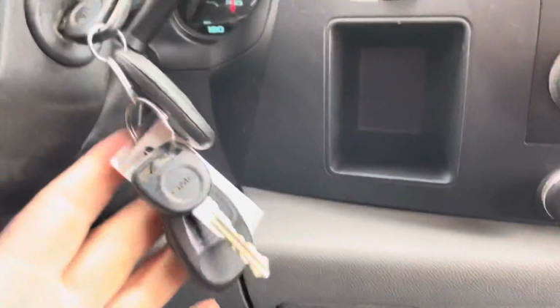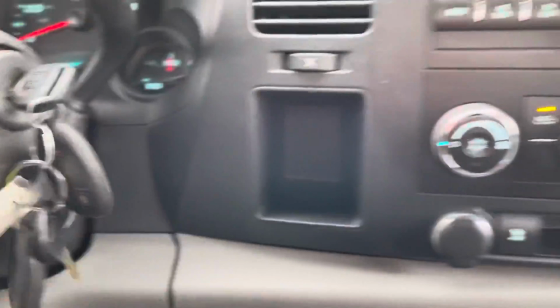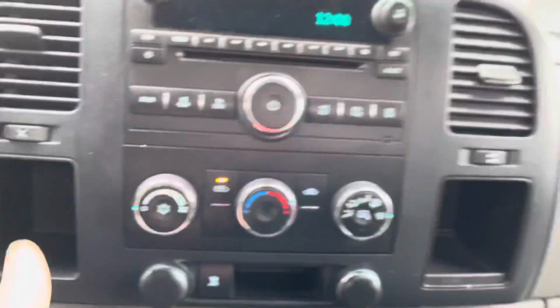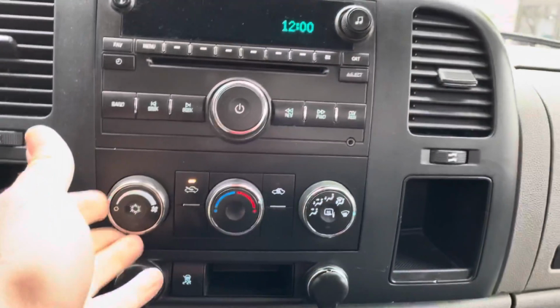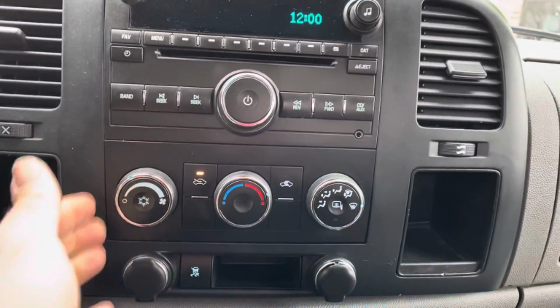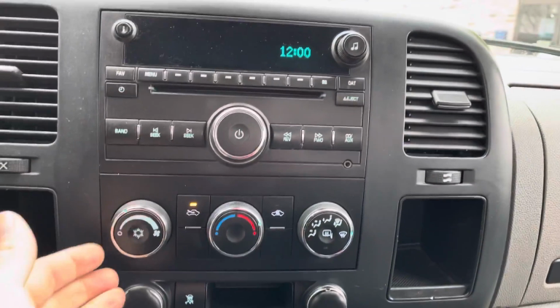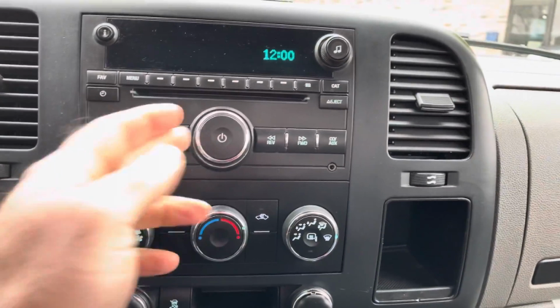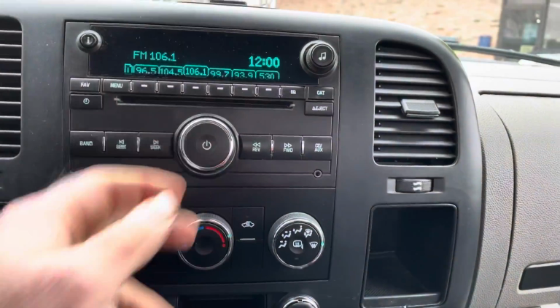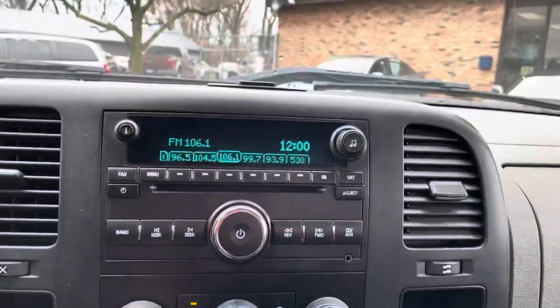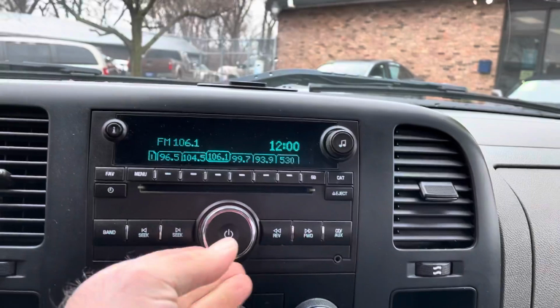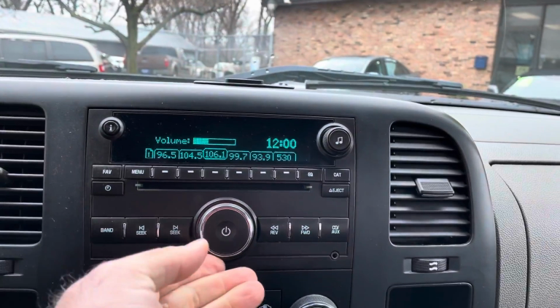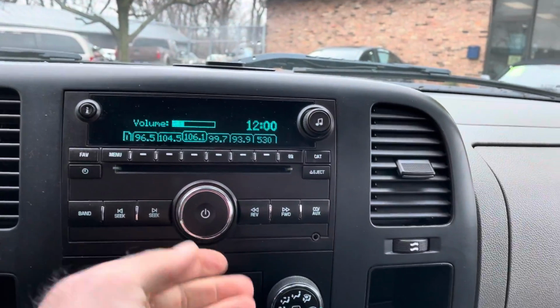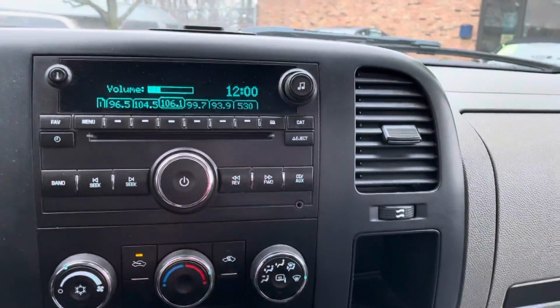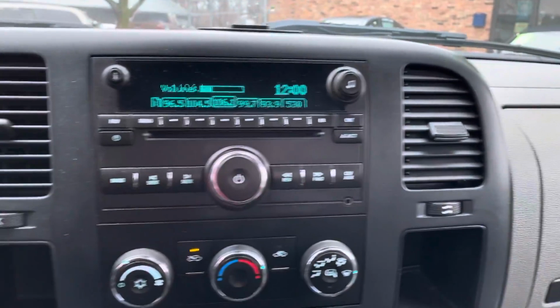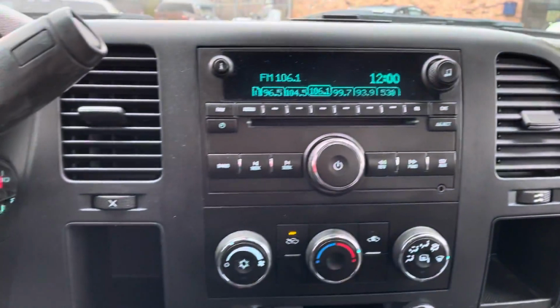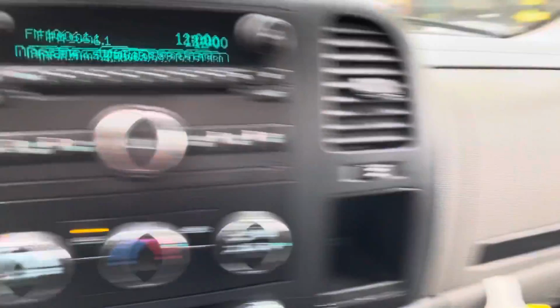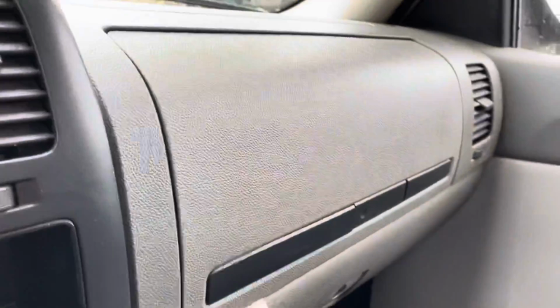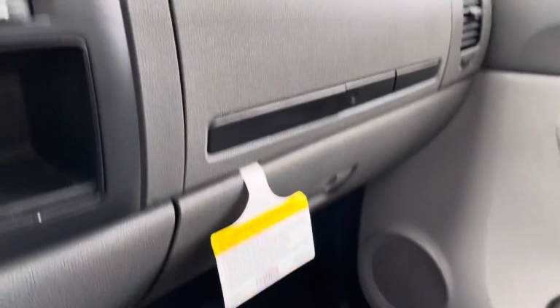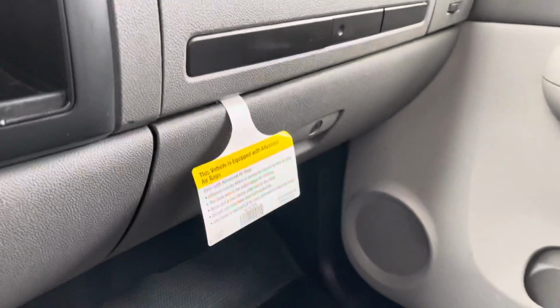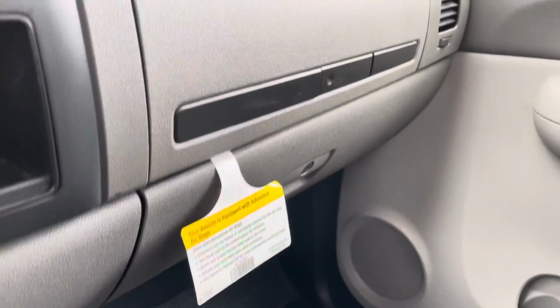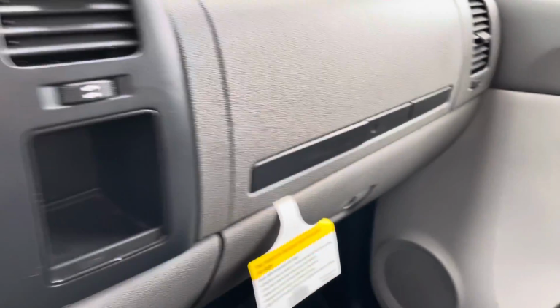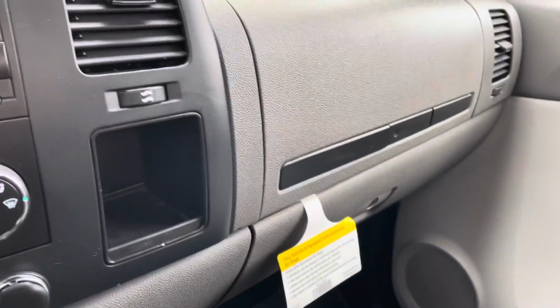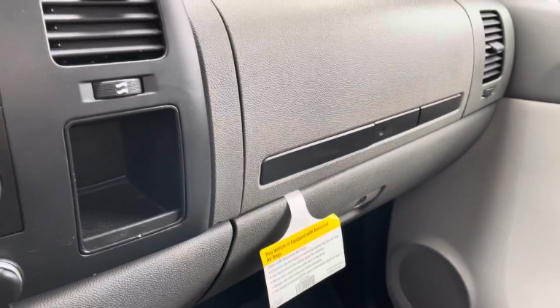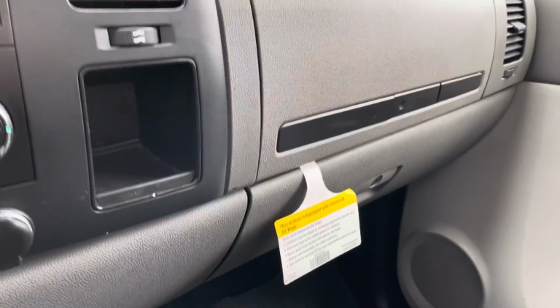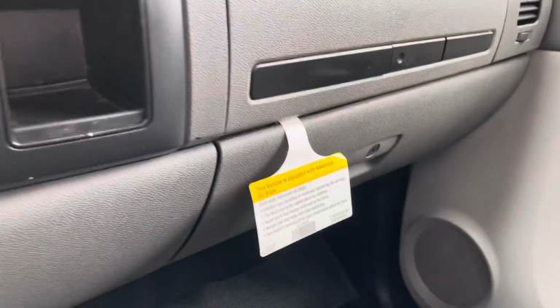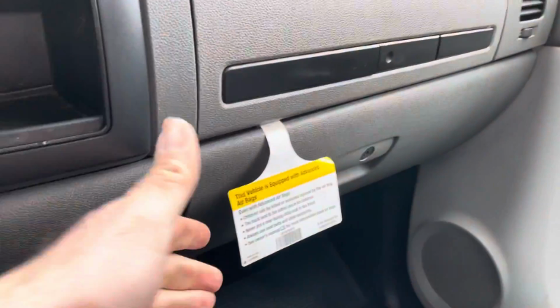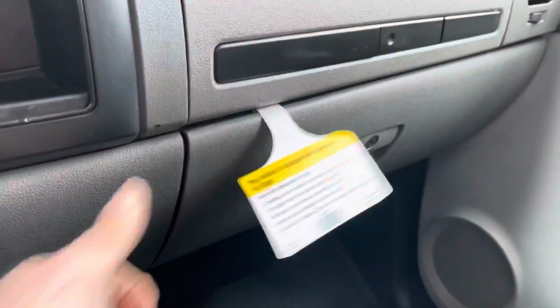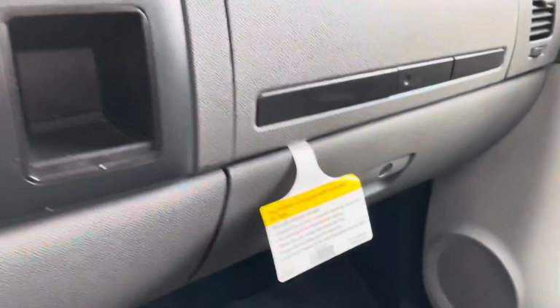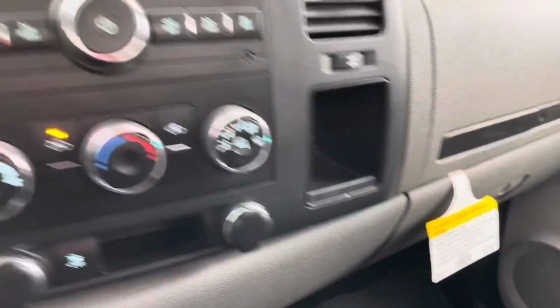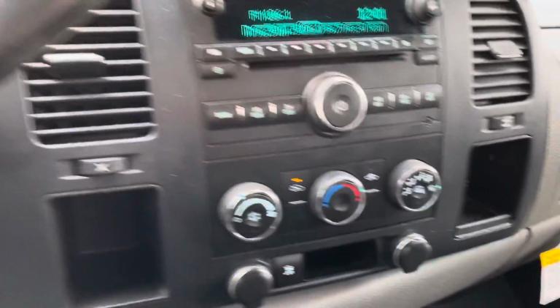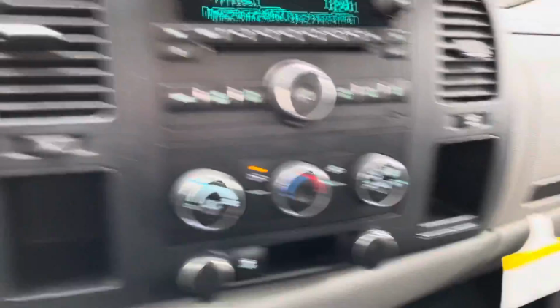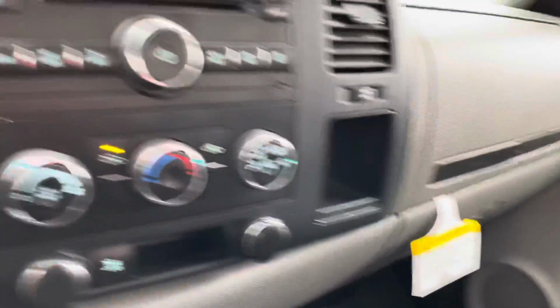Two sets of keys. Let's test the heat. Factory sound system with the iPod connection. Dual opening glove box with owner's manual — and it still has the original sticker tag there.